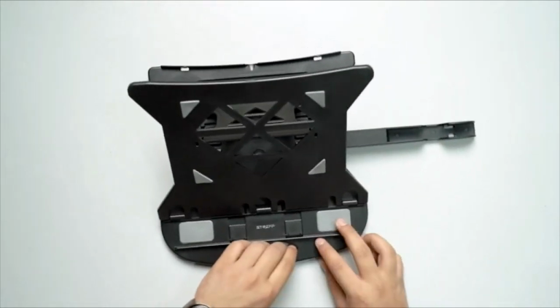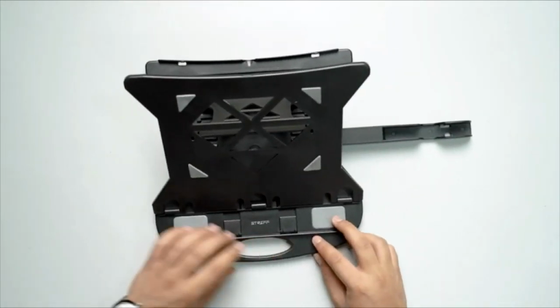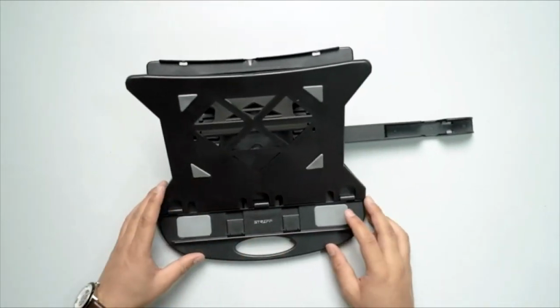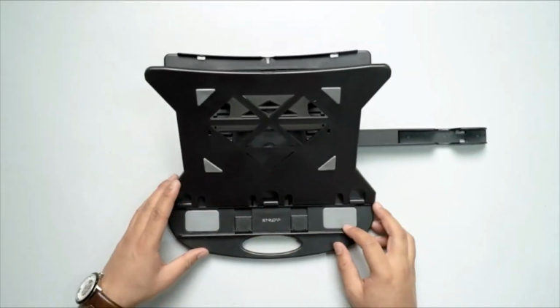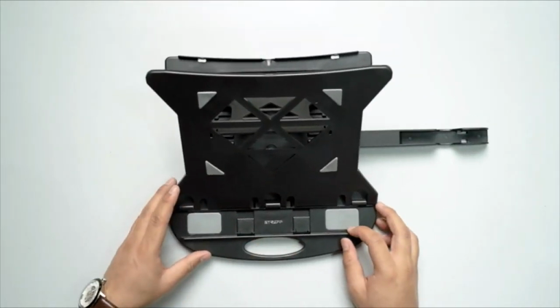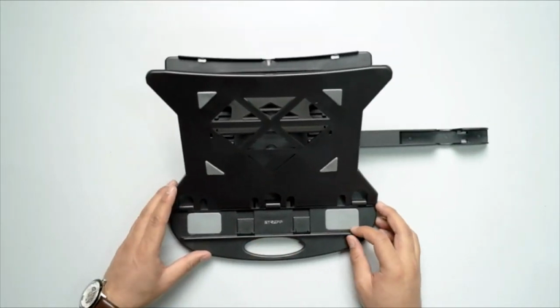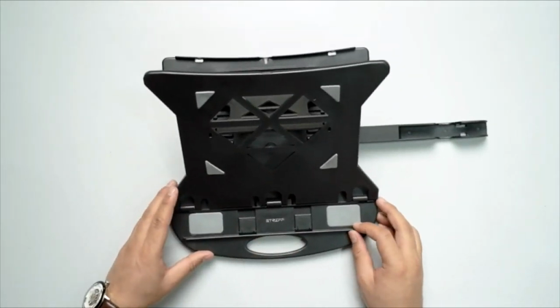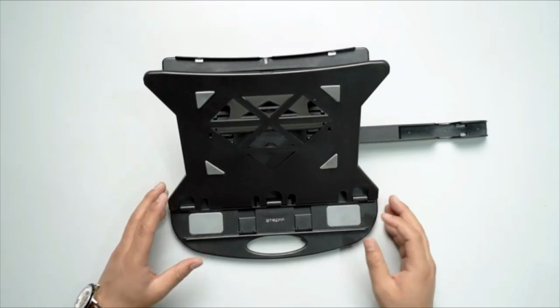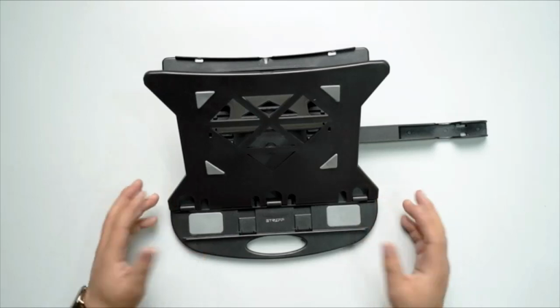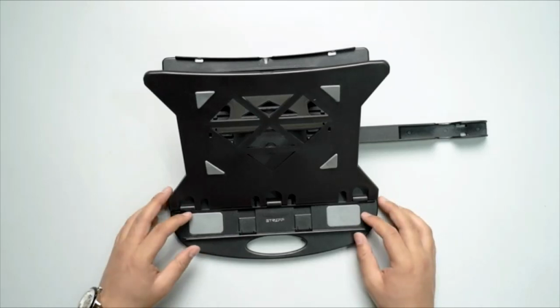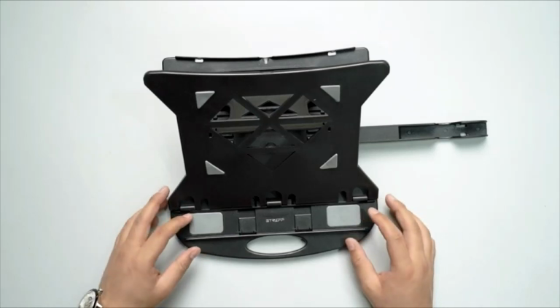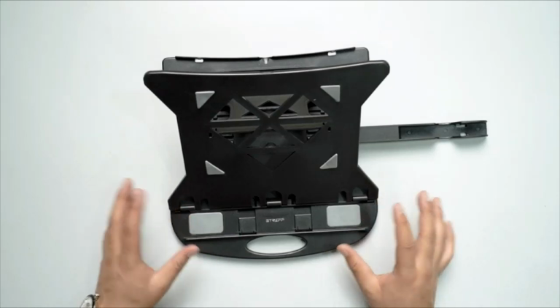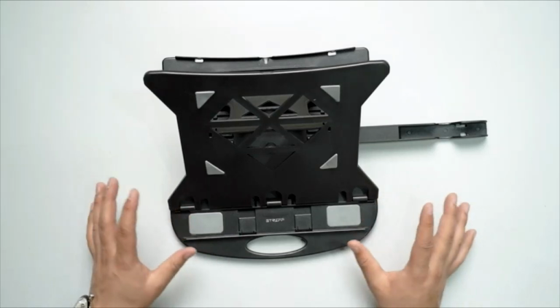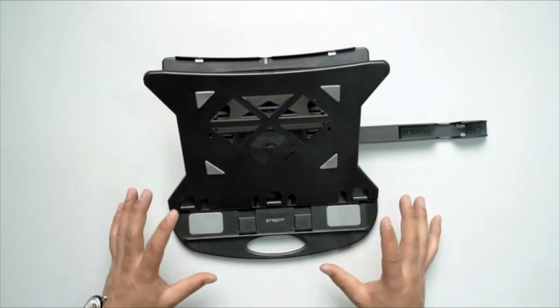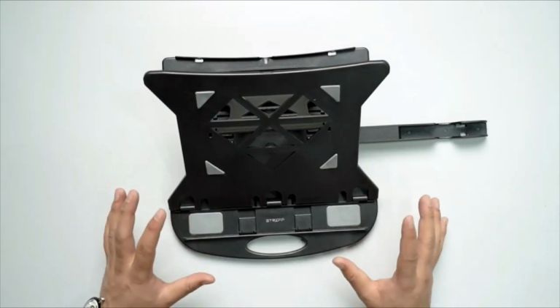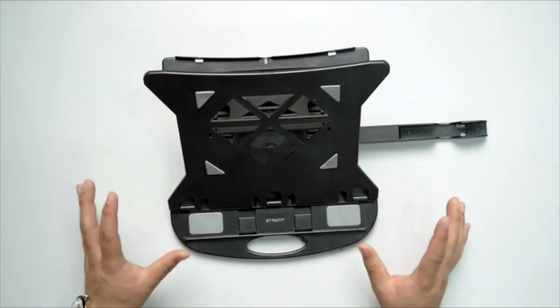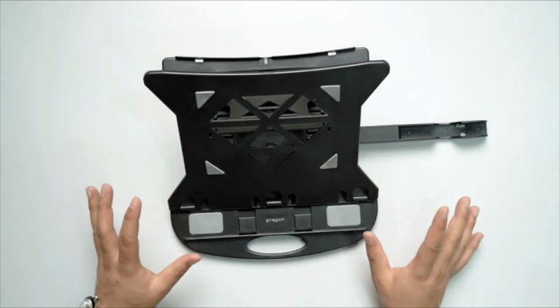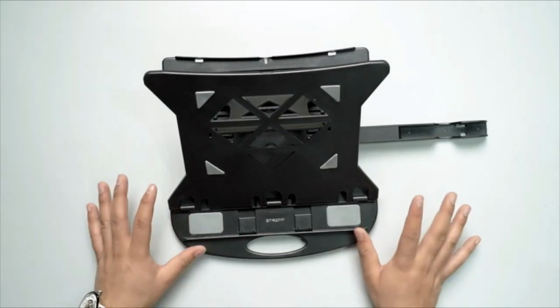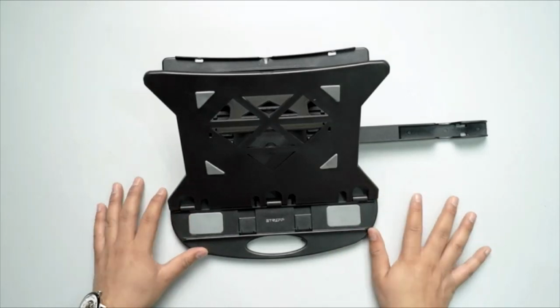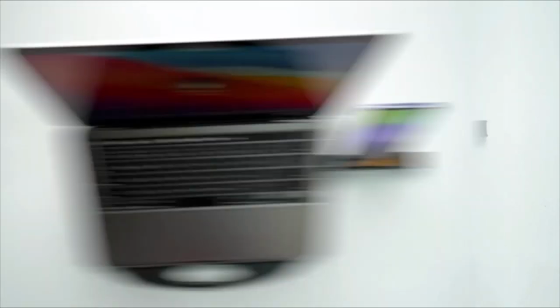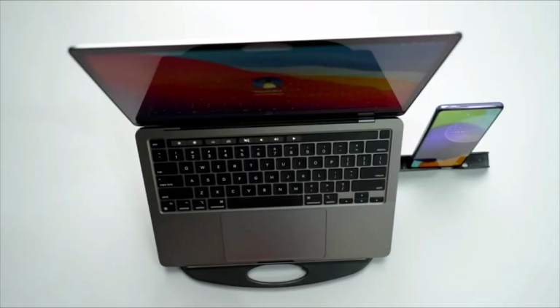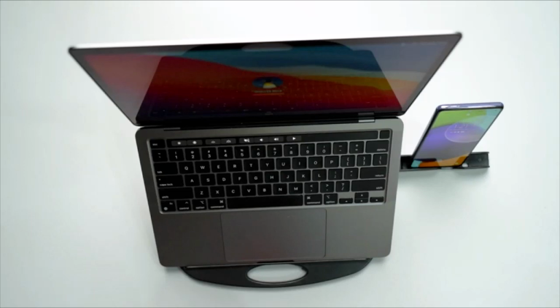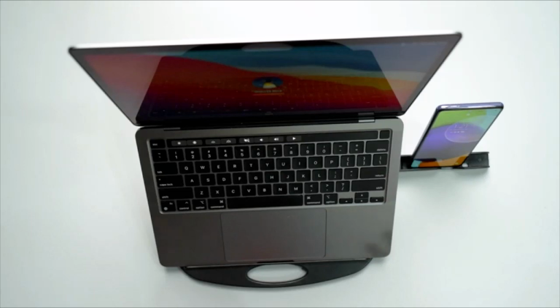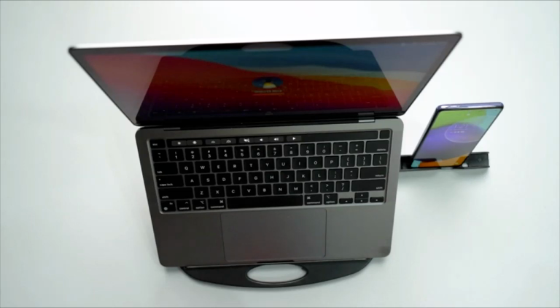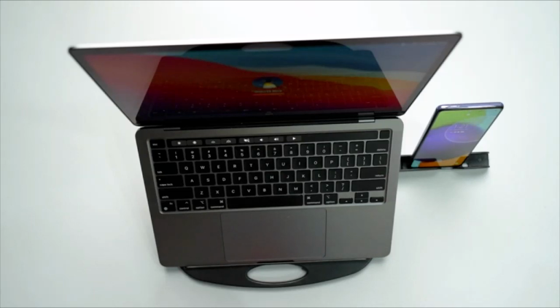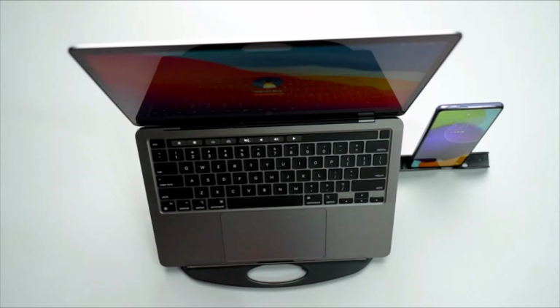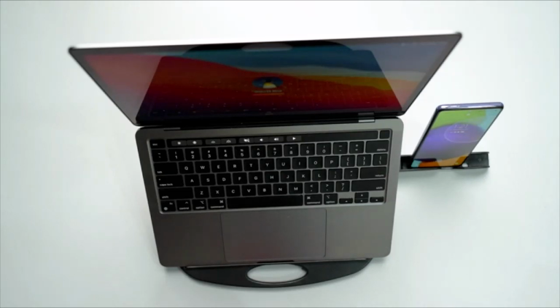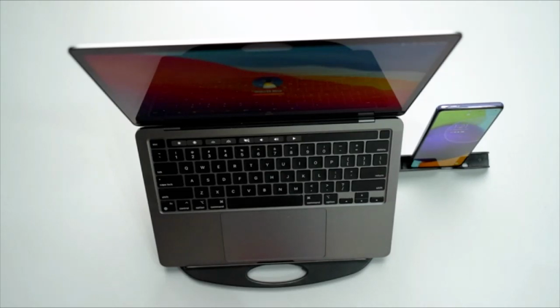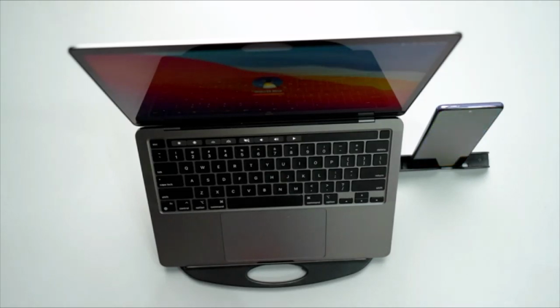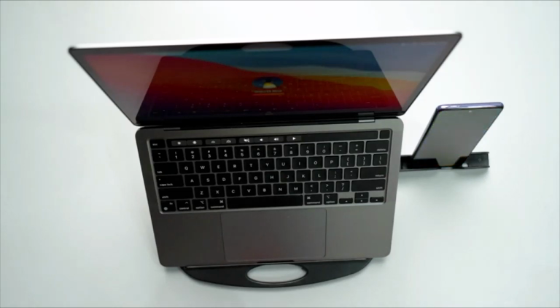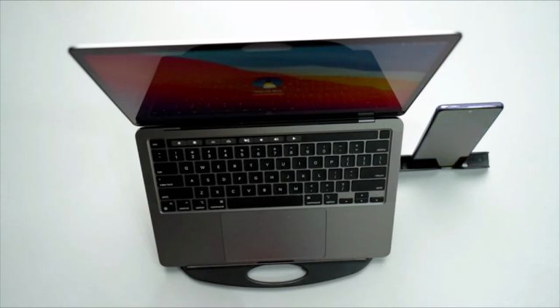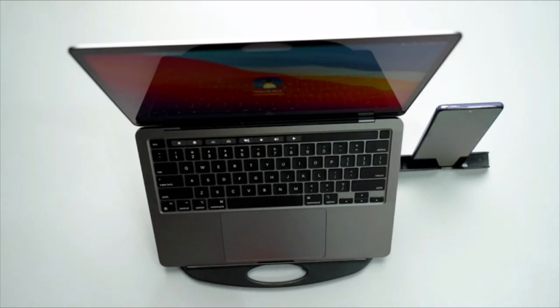I'll put my laptop and my phone on it and show you how it looks with all the required gadgets. As you can see, here's the product in use — this is all about the Strif portable stand.